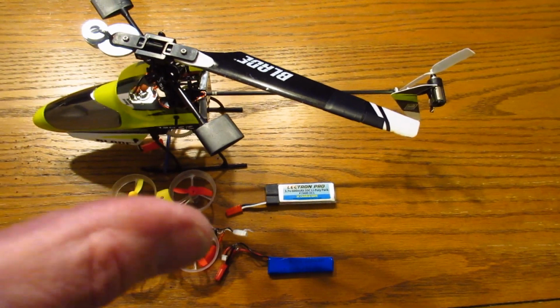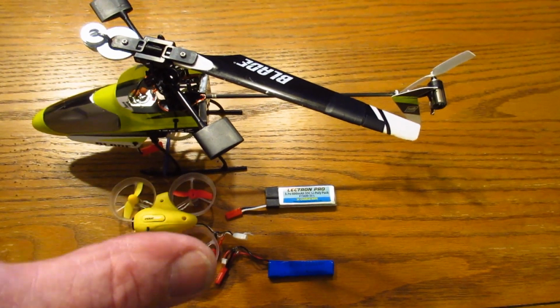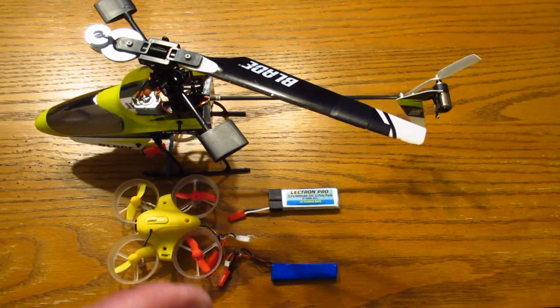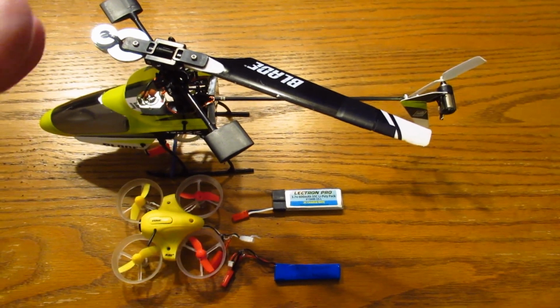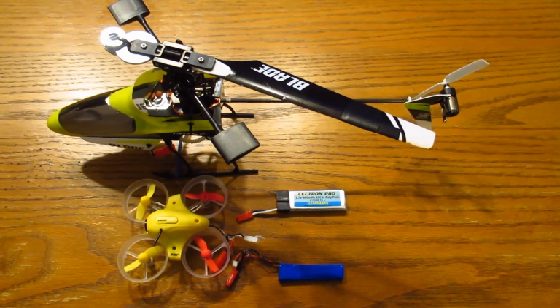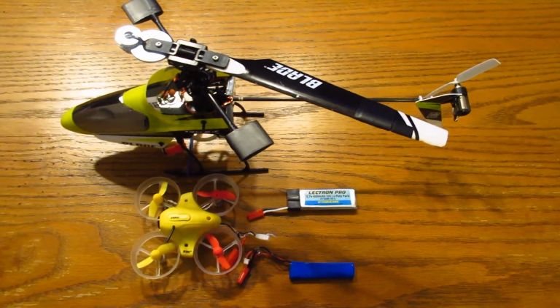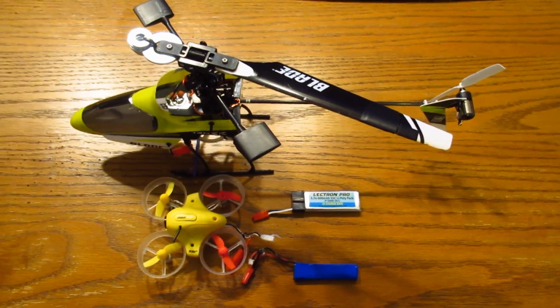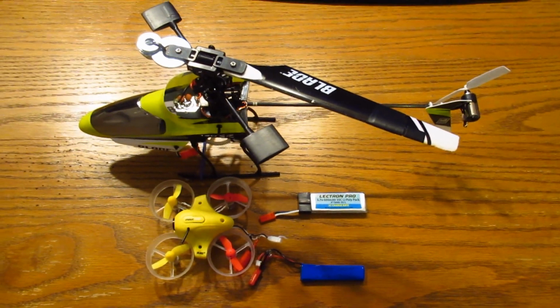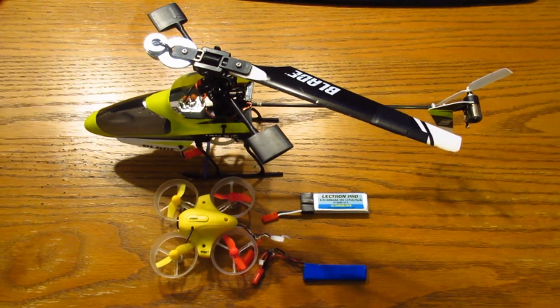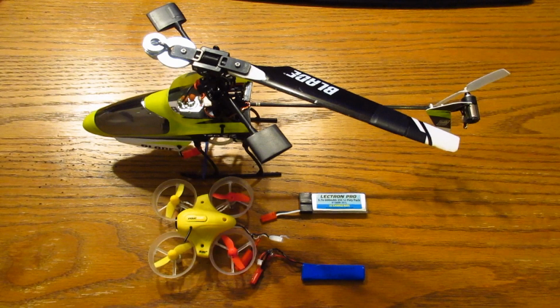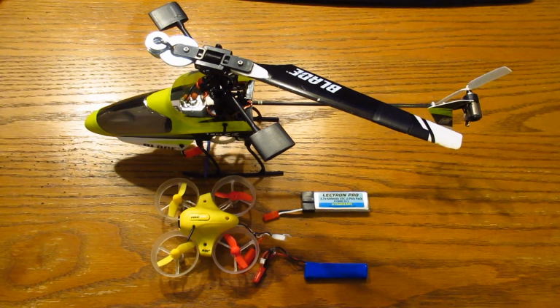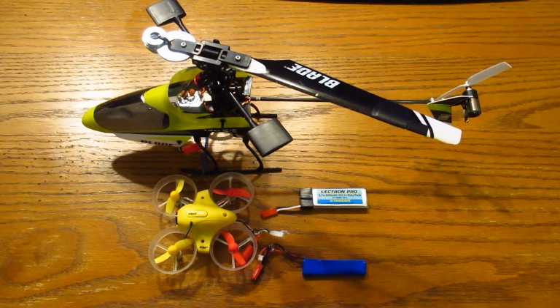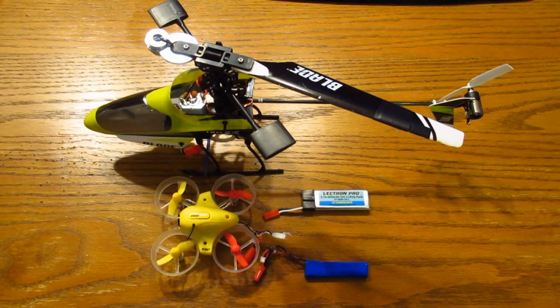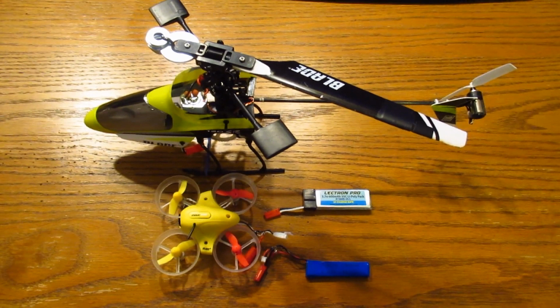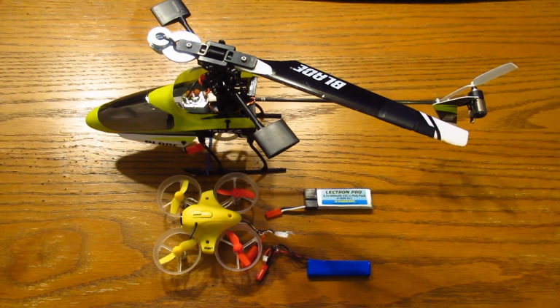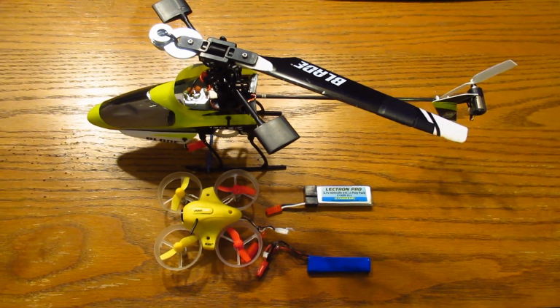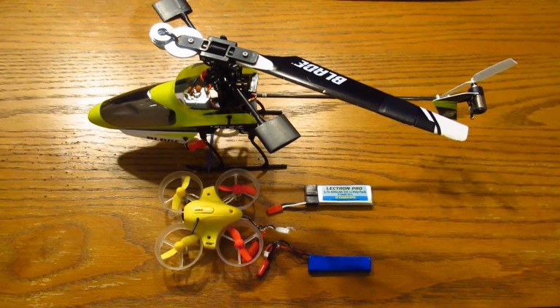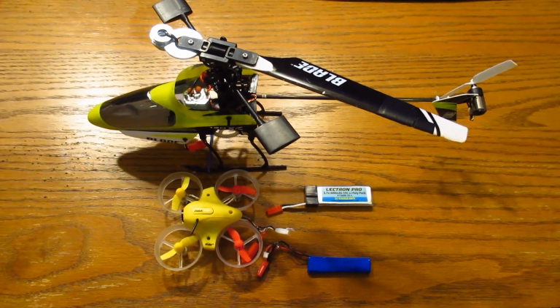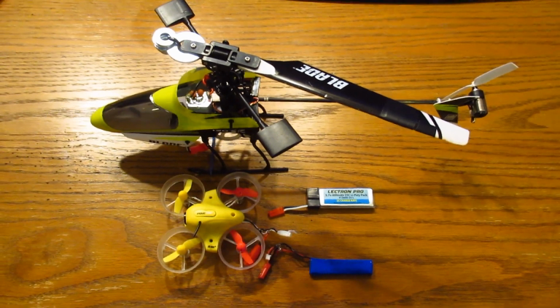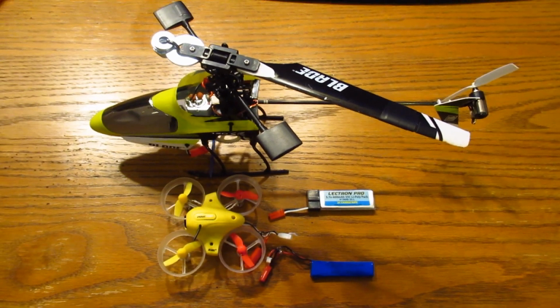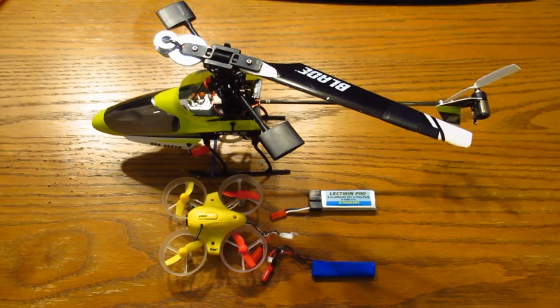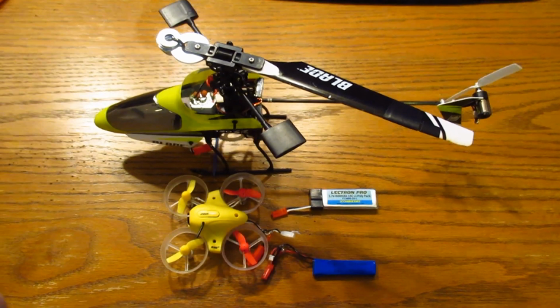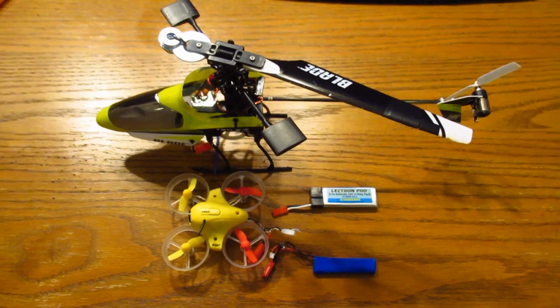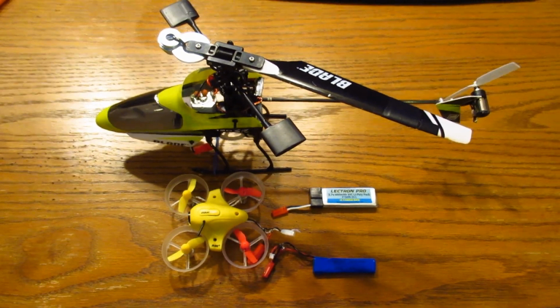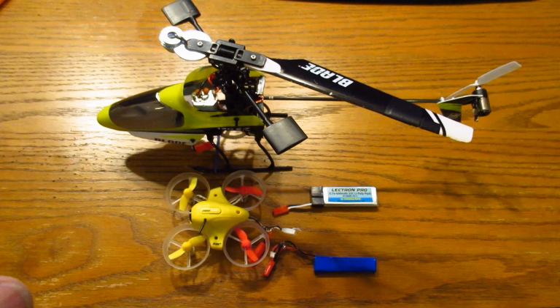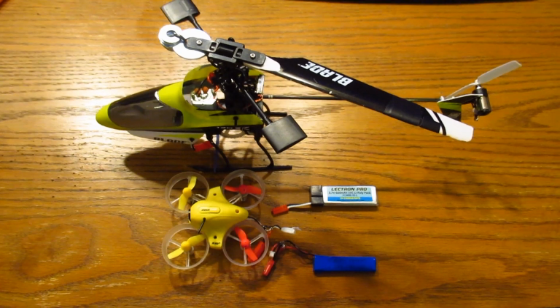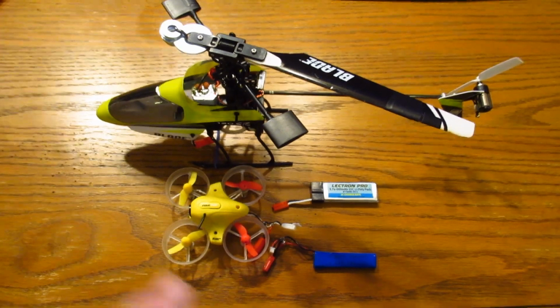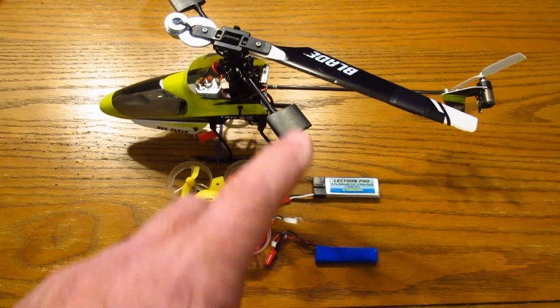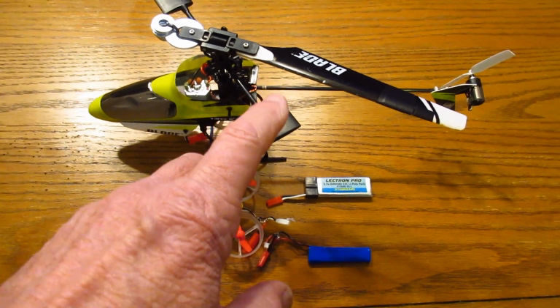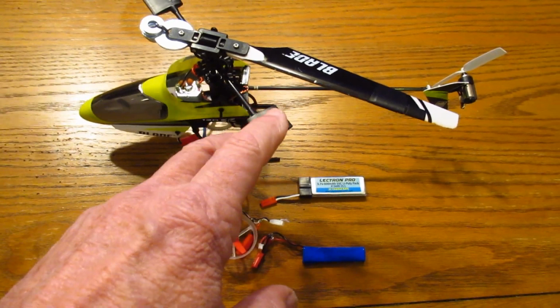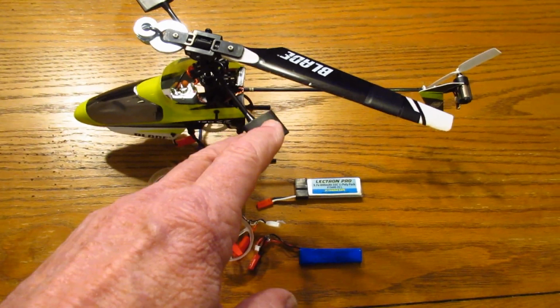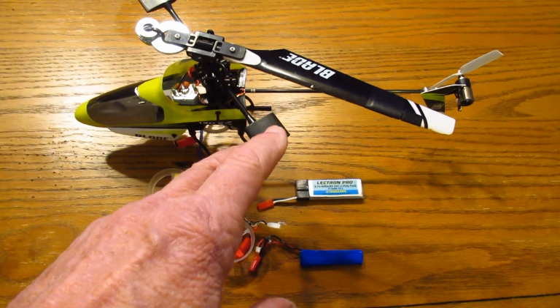It's a lot less load on the battery. I've done so many different one-bladed experiments — if you look at my channel, you'll see them all. They all fly just great, and I'm going to show that right now.